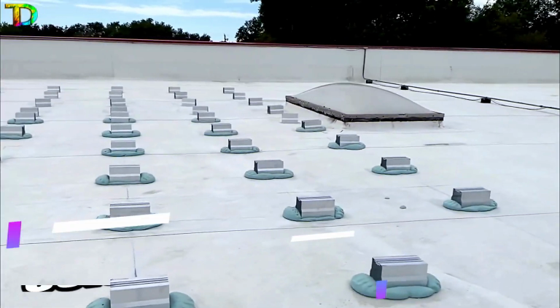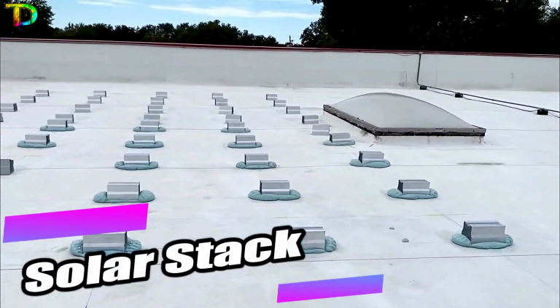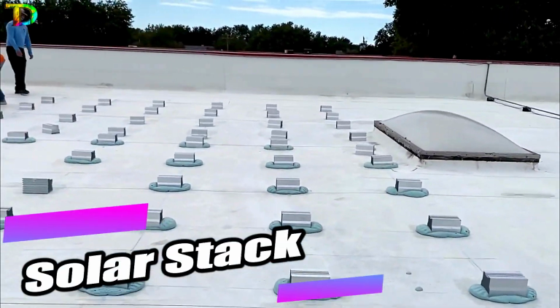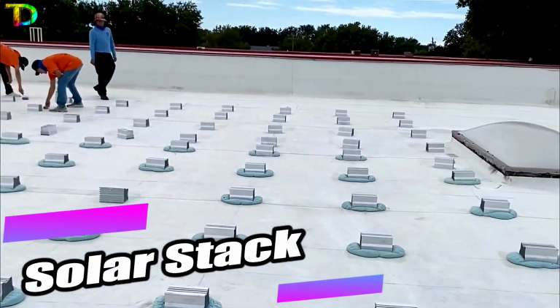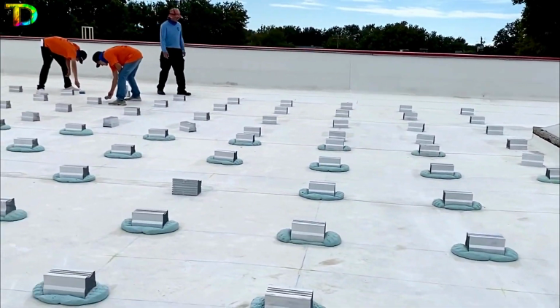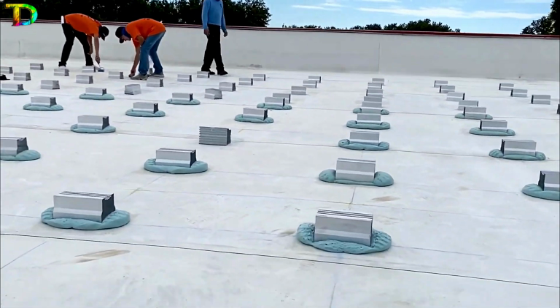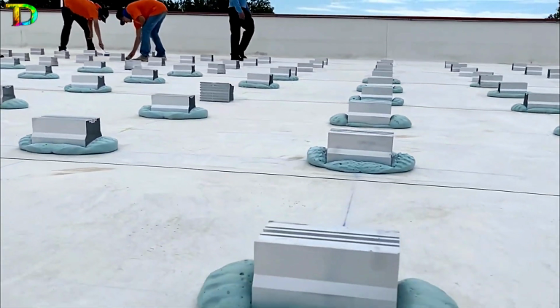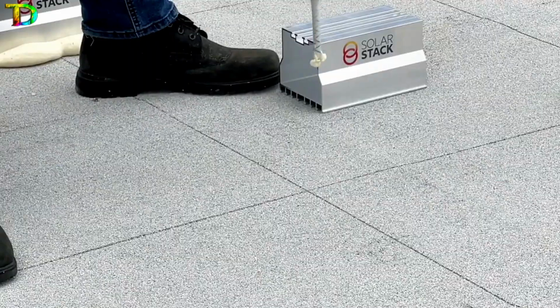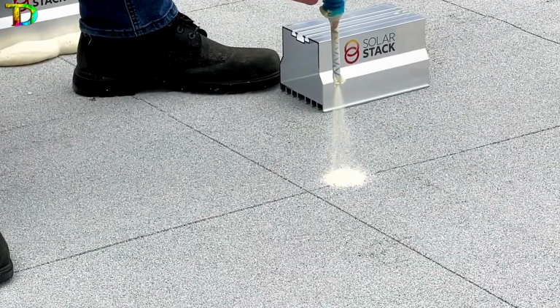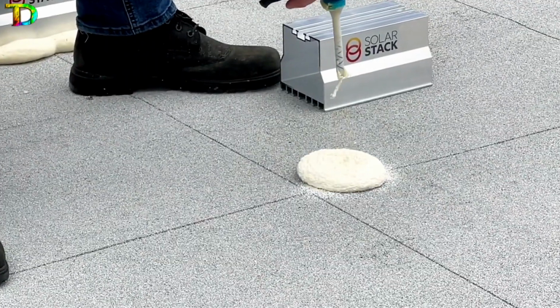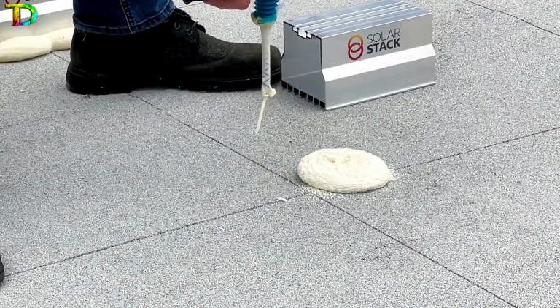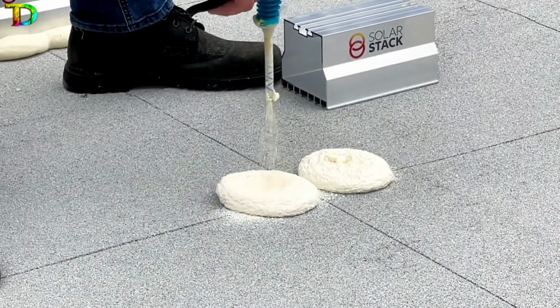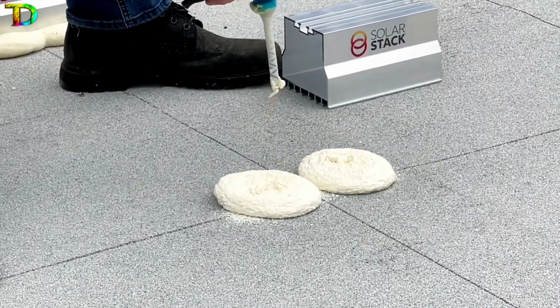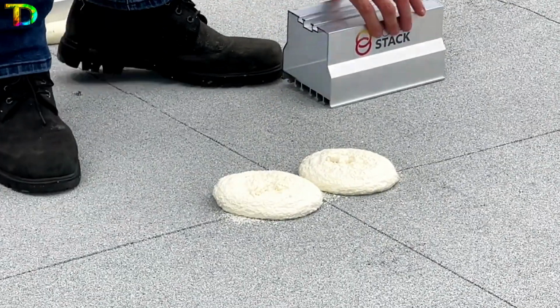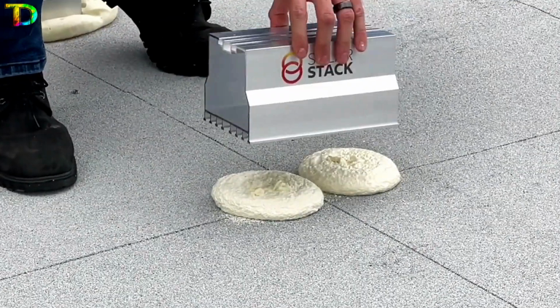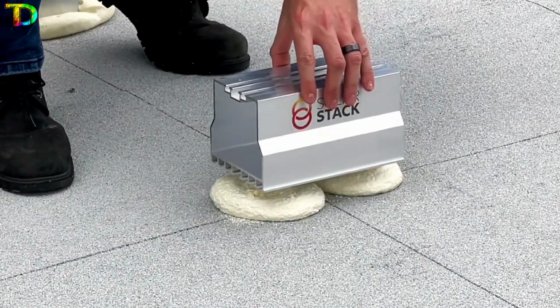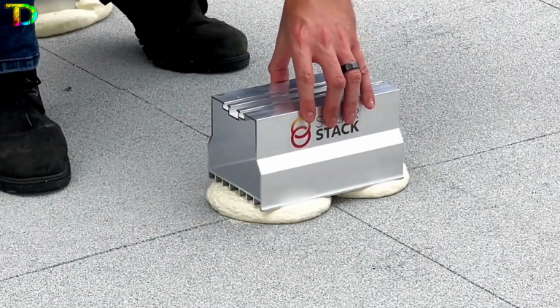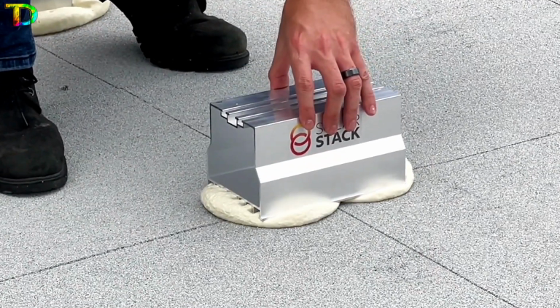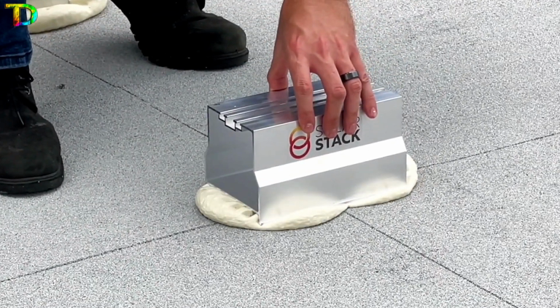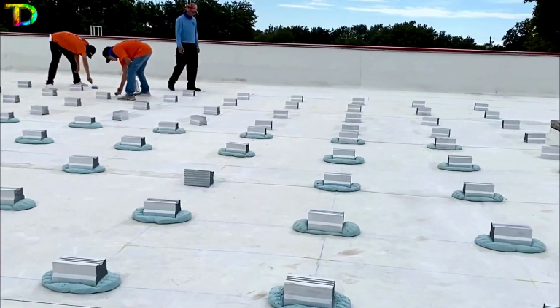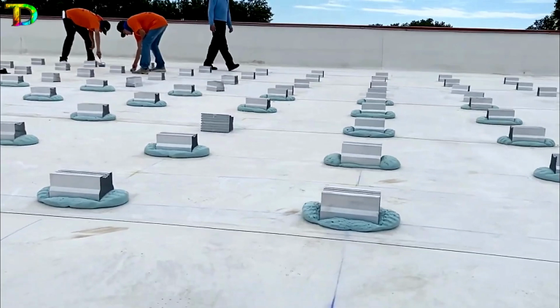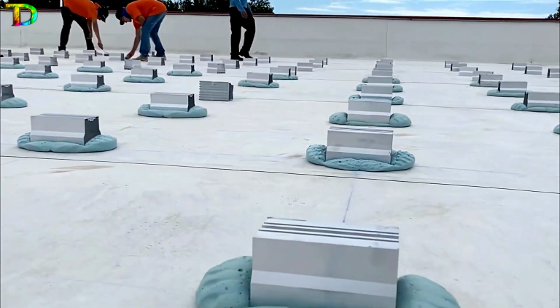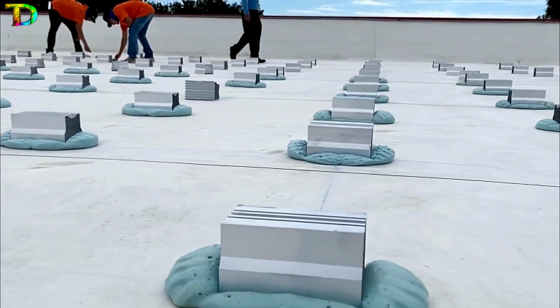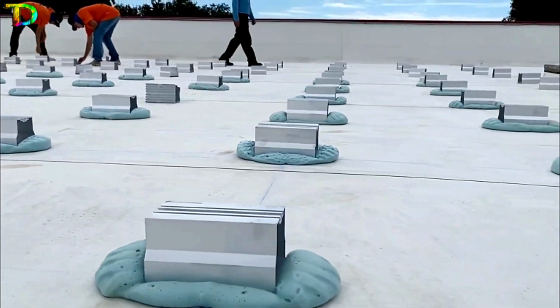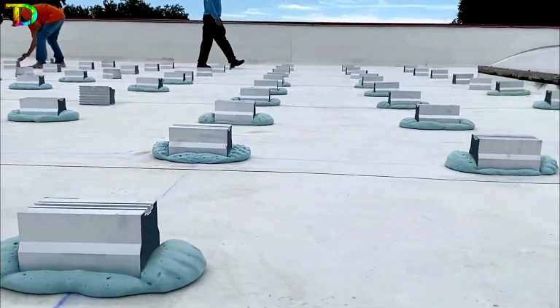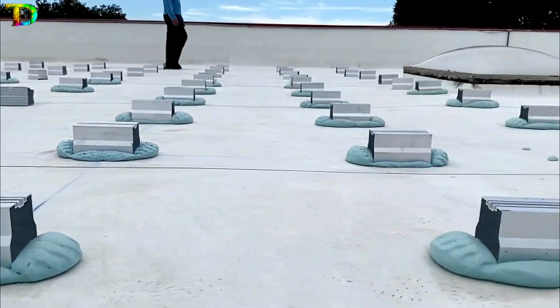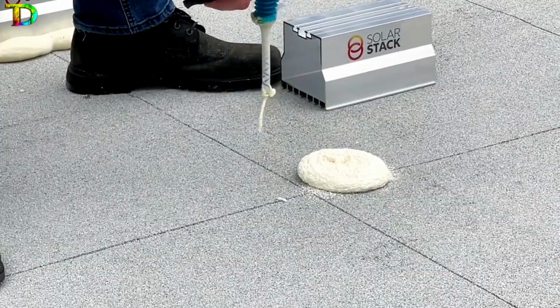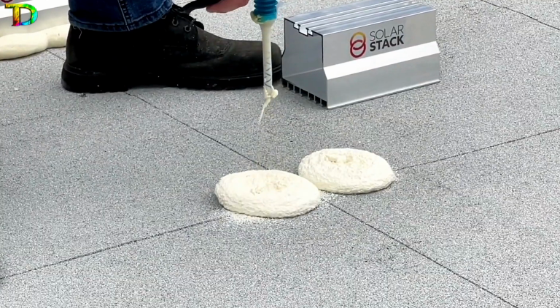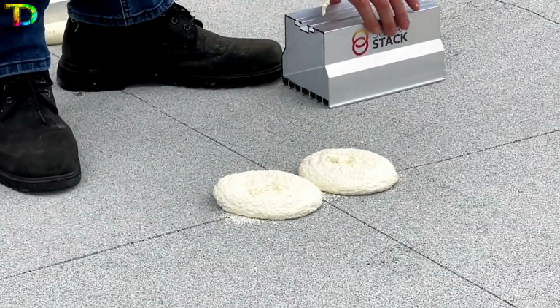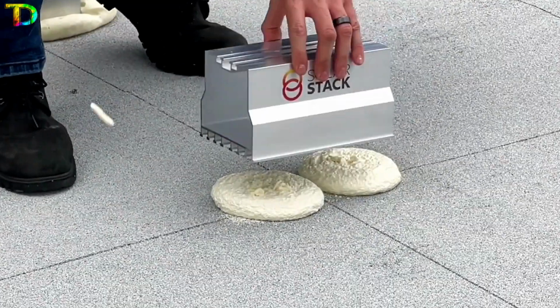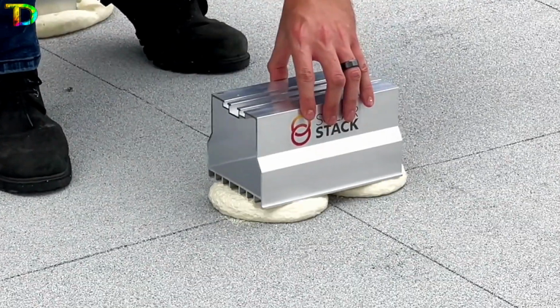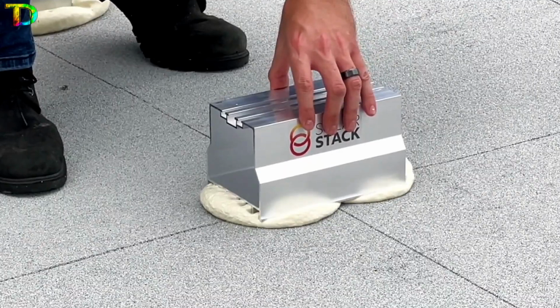Get ahead with SolarStack, the revolutionary mounting system for solar panels. With an emphasis on energy conservation, this system makes it easy to install solar panels without damaging your roof. The installation process is fast and efficient, using foam adhesive and mounts, and can be done in just one day.